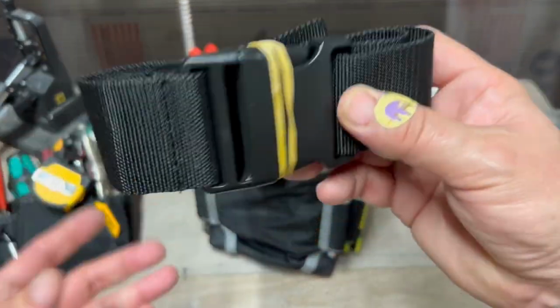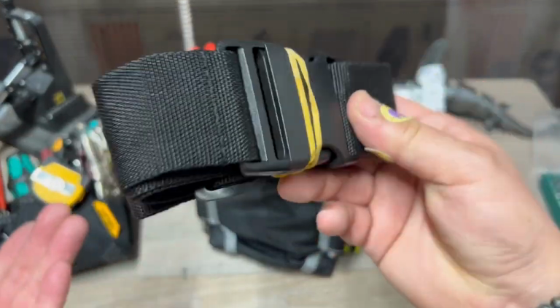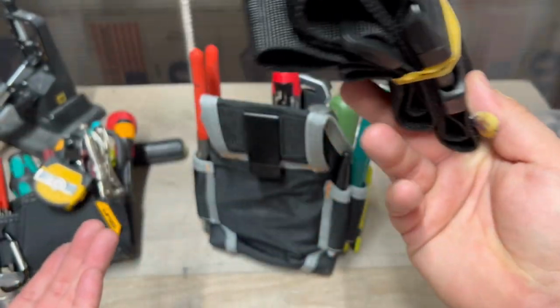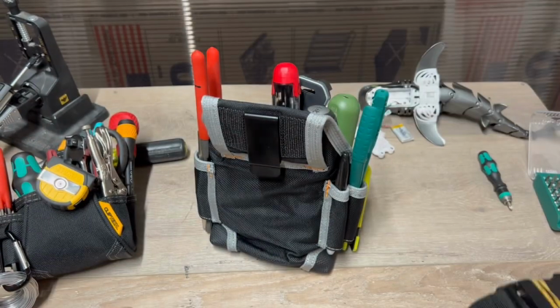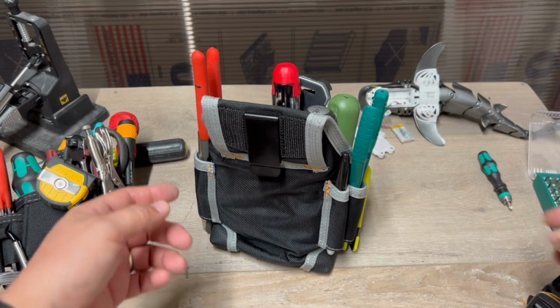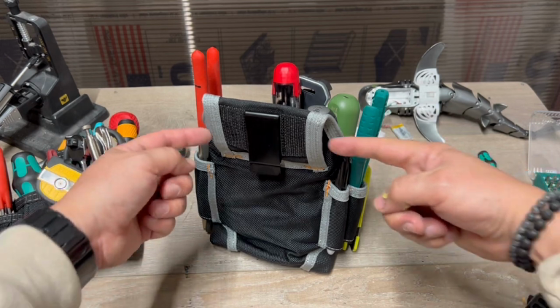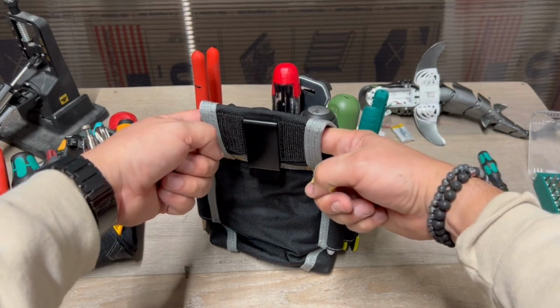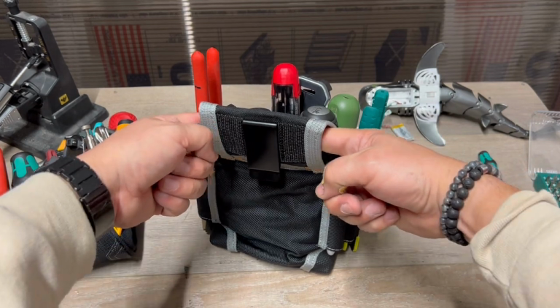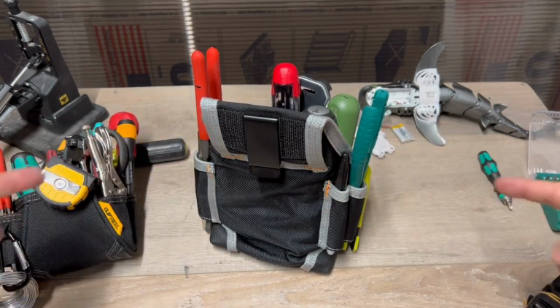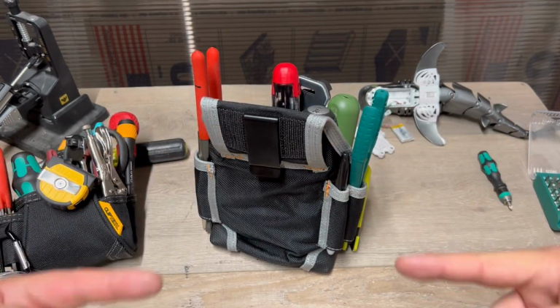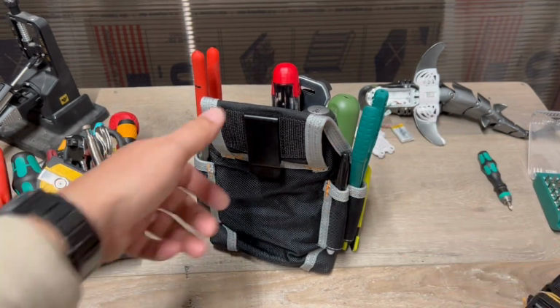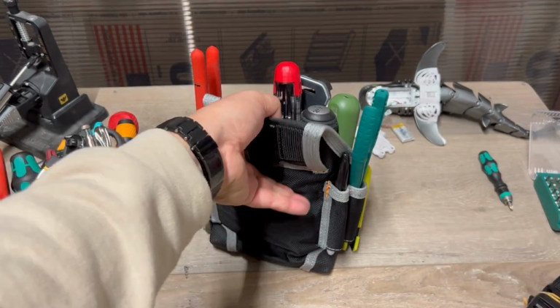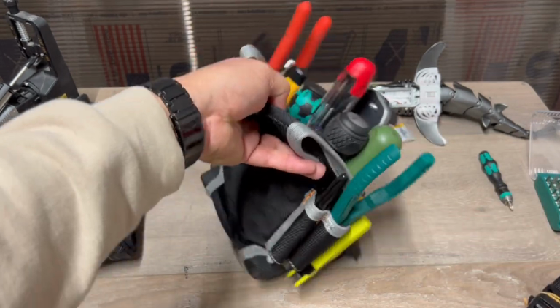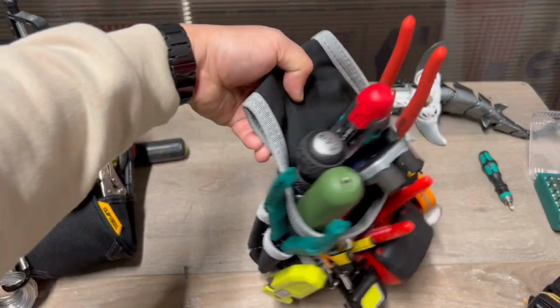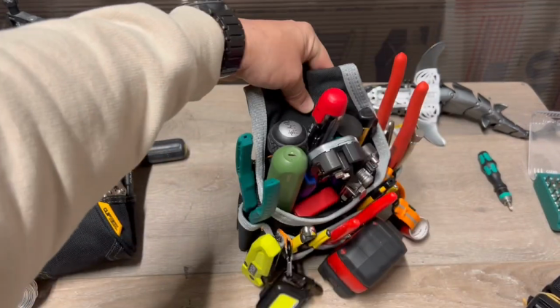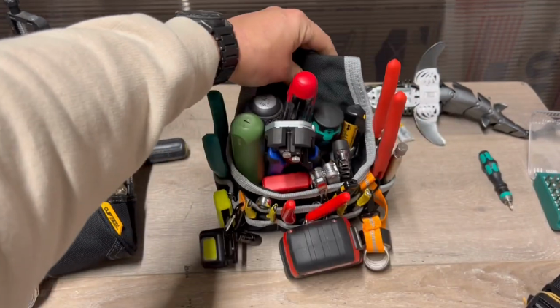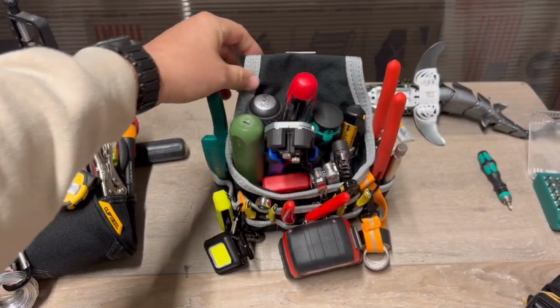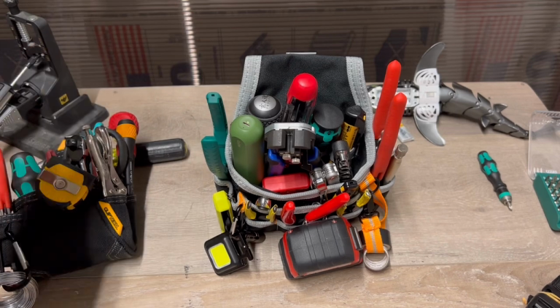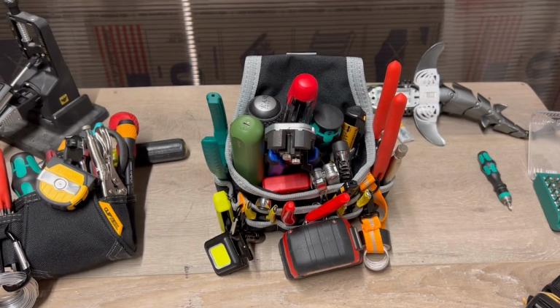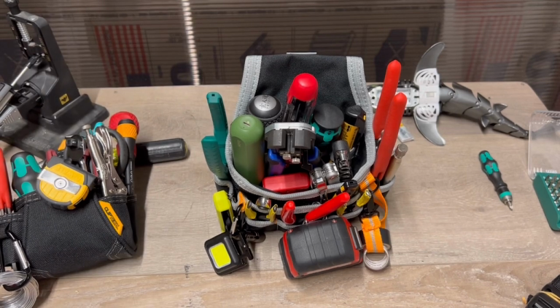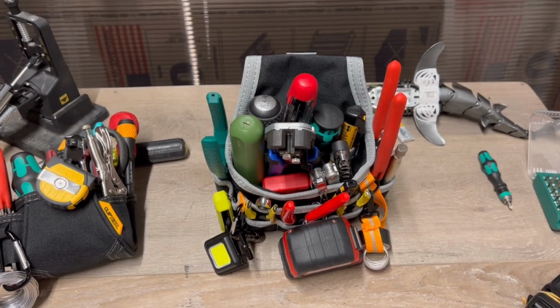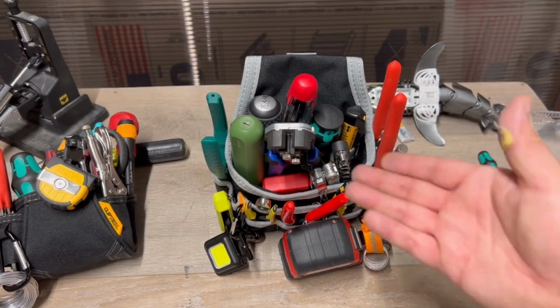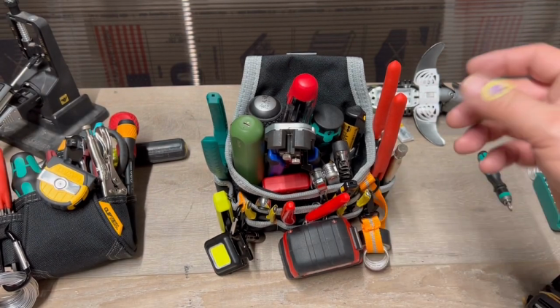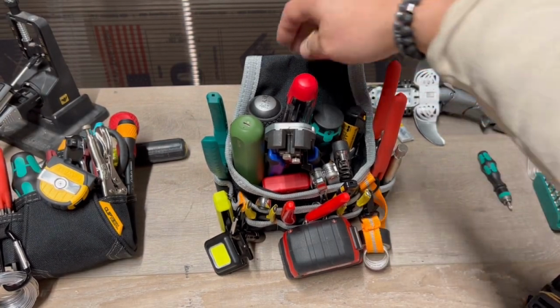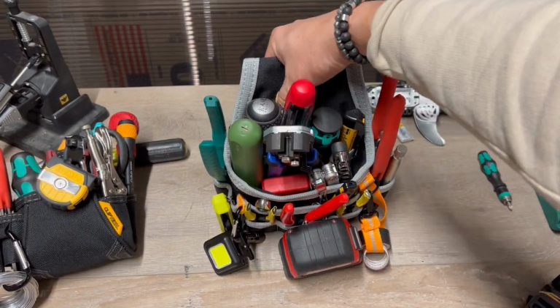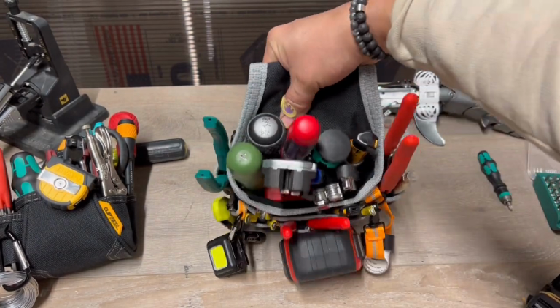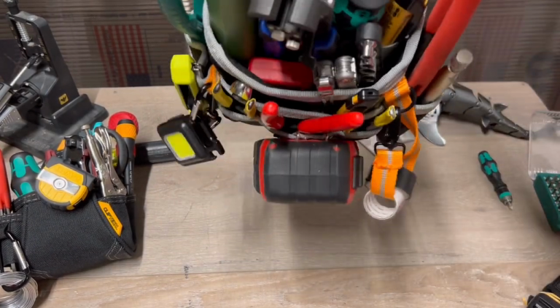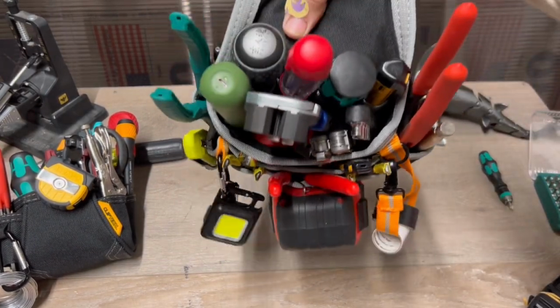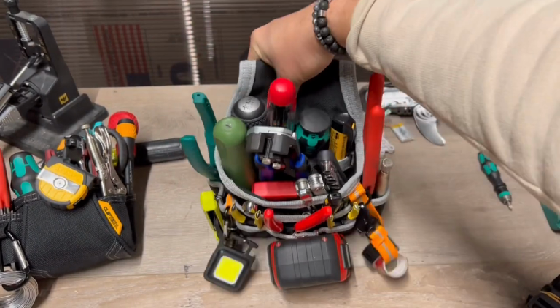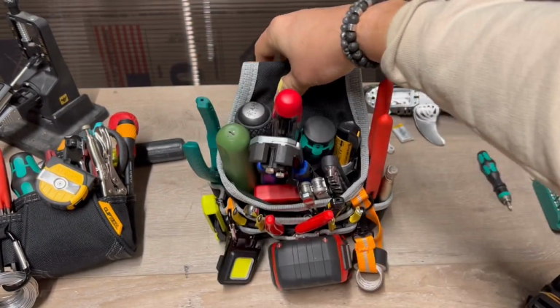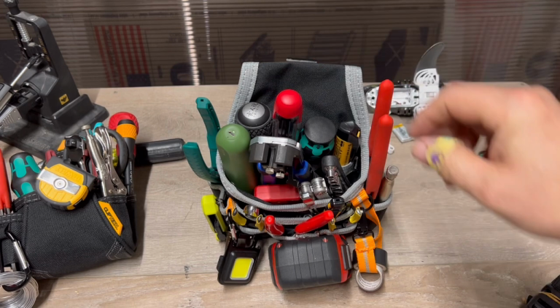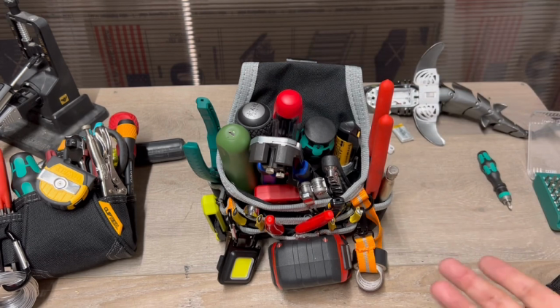It came with a belt, which is cool. So you can feed it through here around your waist. I'm thinking this is just going to be something to grab and go, and that's kind of what I am.